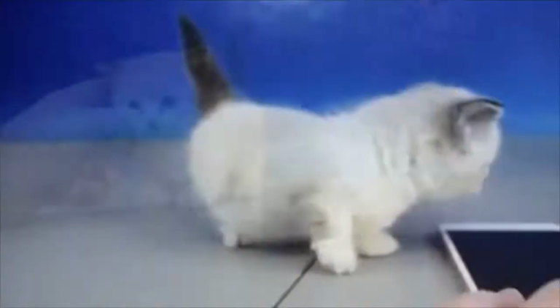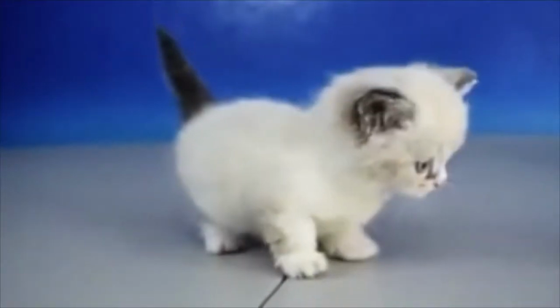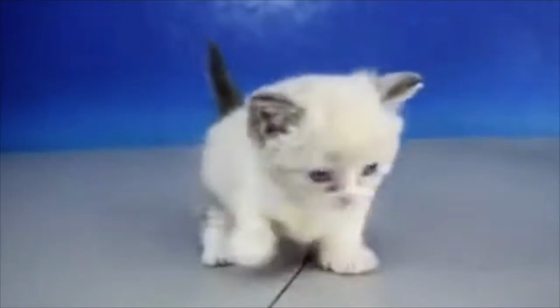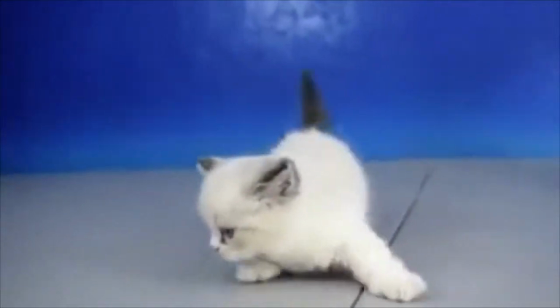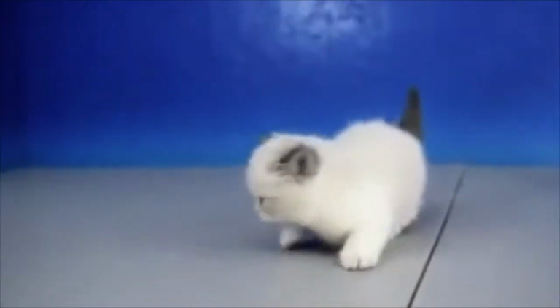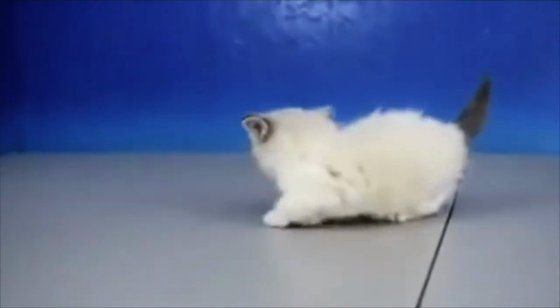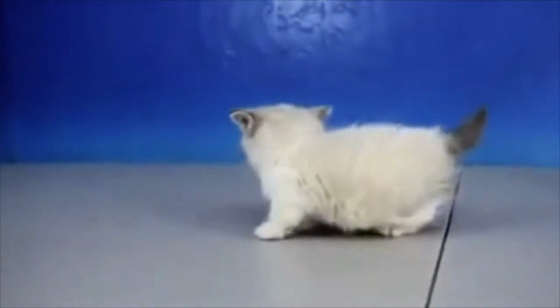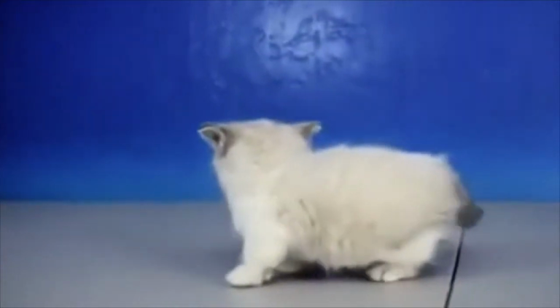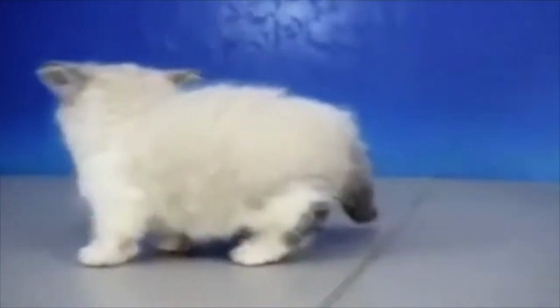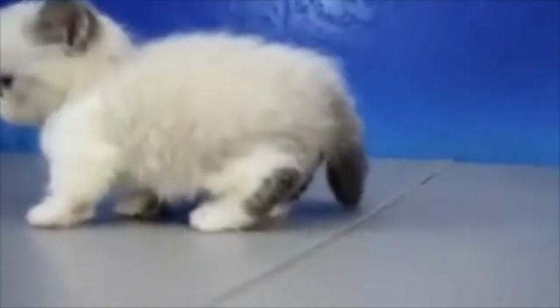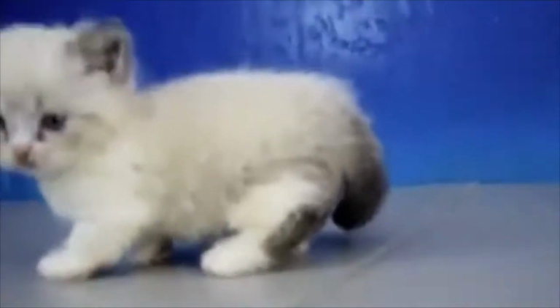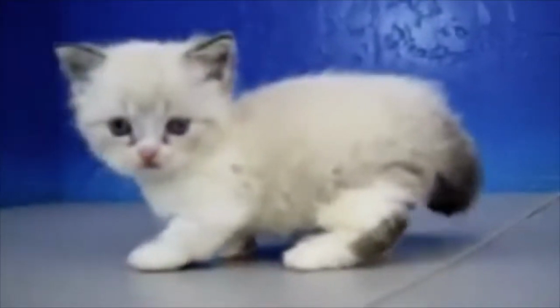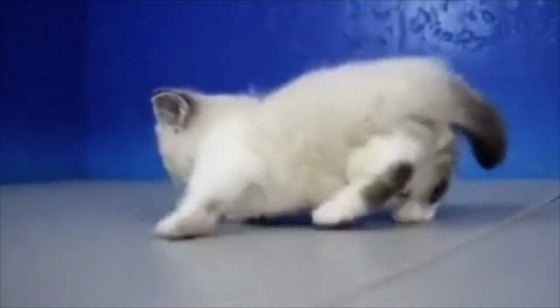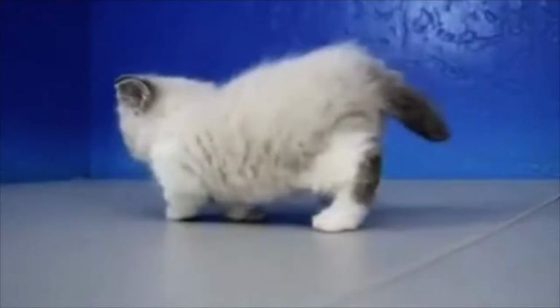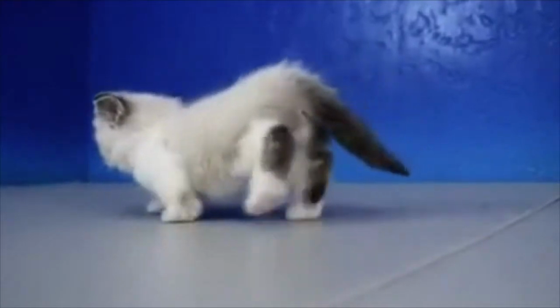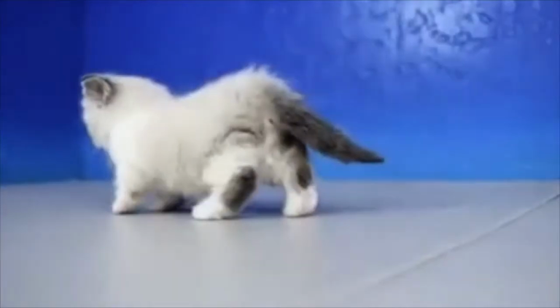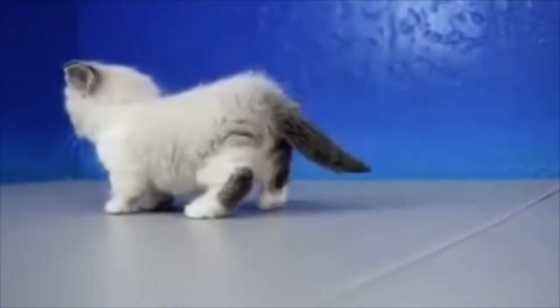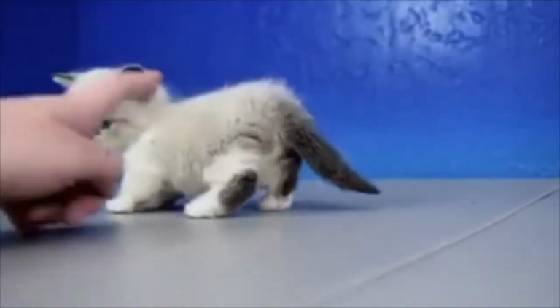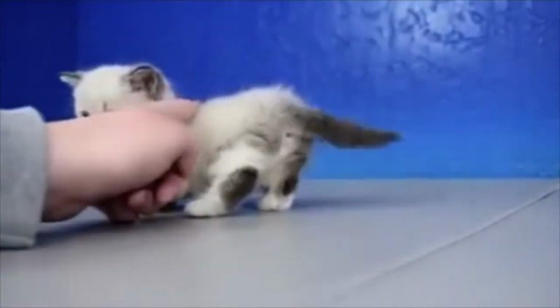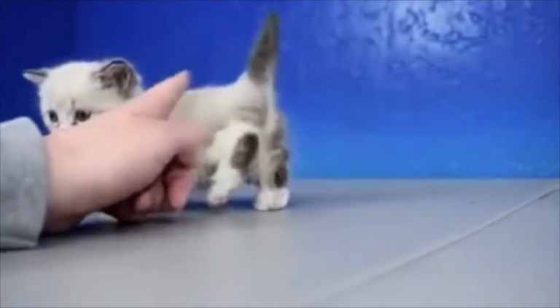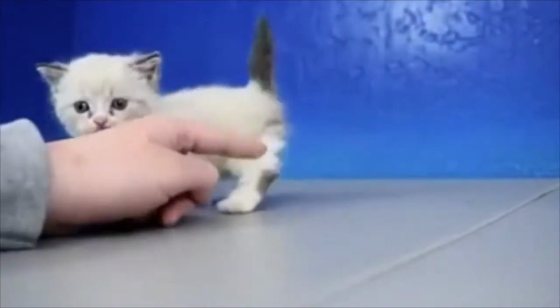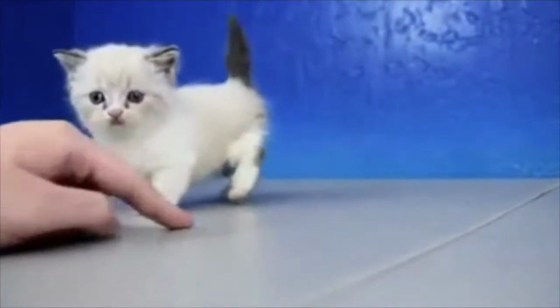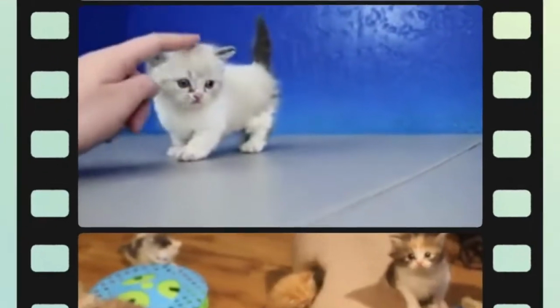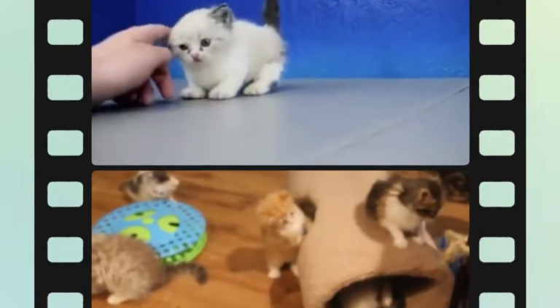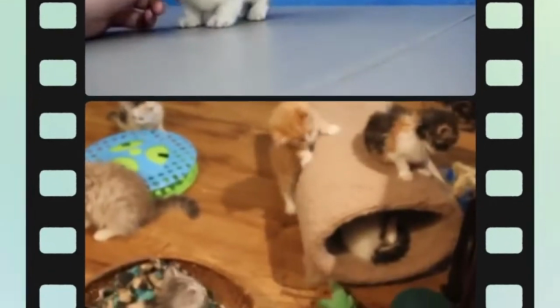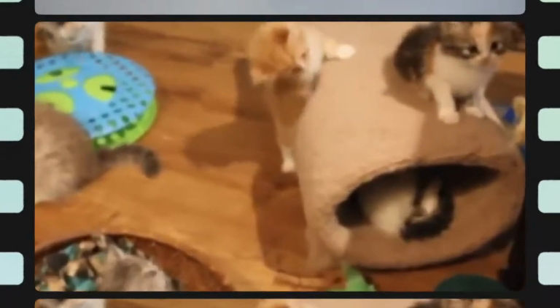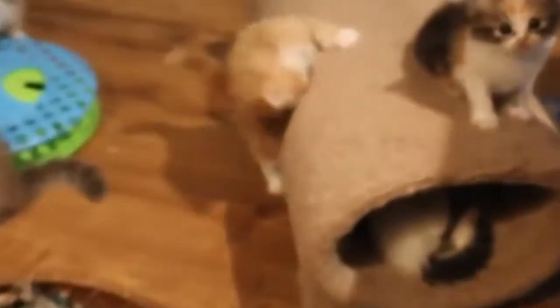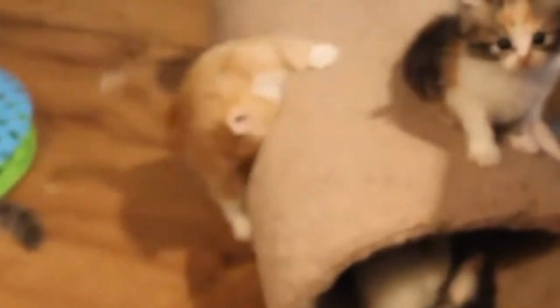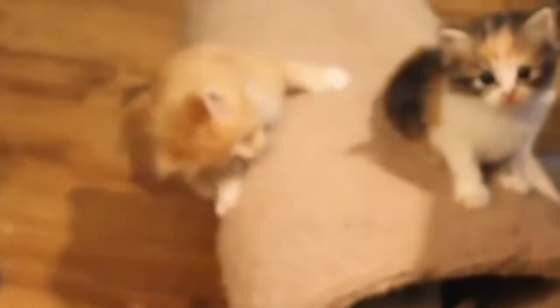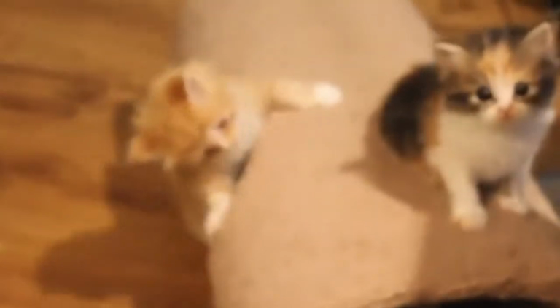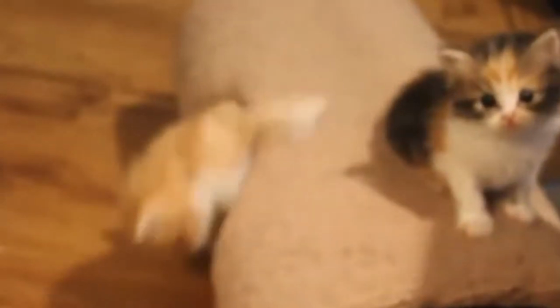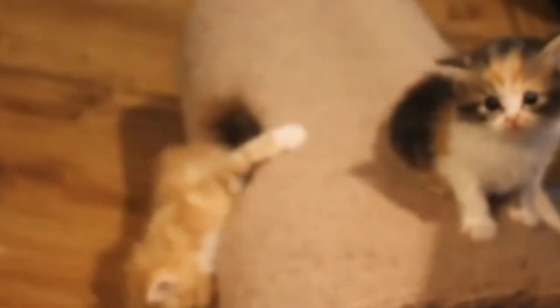How much is a ragamuffin cat? It costs around $1,500 to $1,750 to adopt a ragamuffin. Conversely, it can be prohibitively expensive to buy a ragamuffin from a breeder, somewhere in the $800 to $1,300 range.